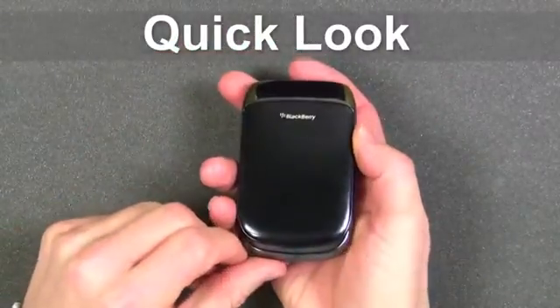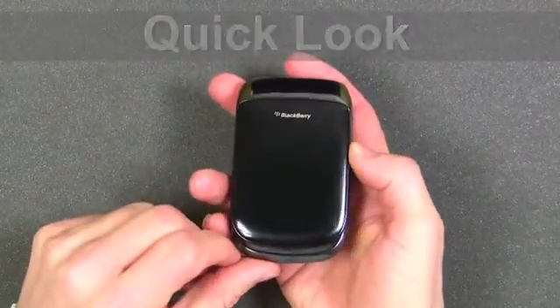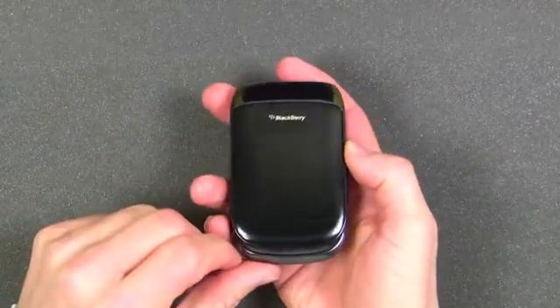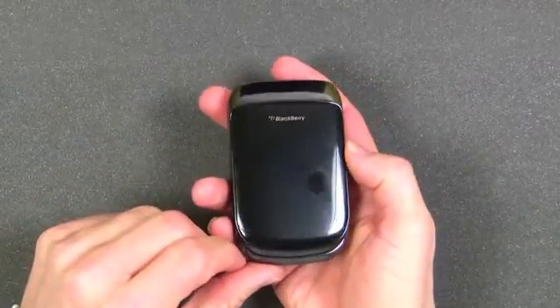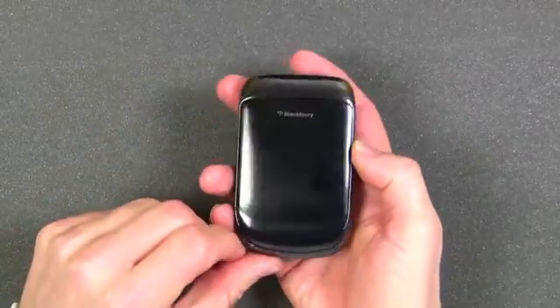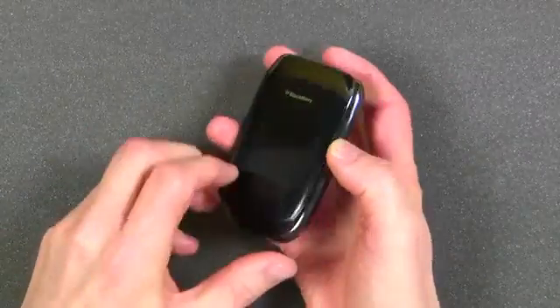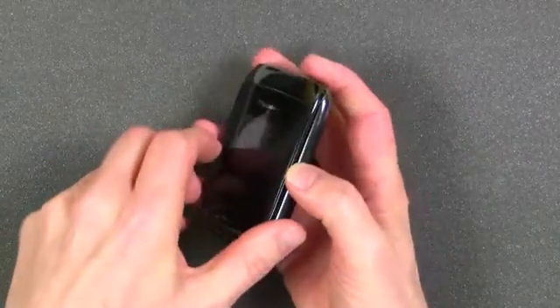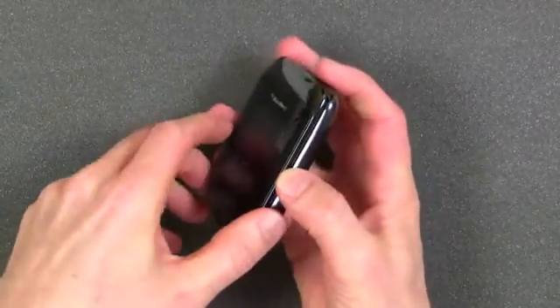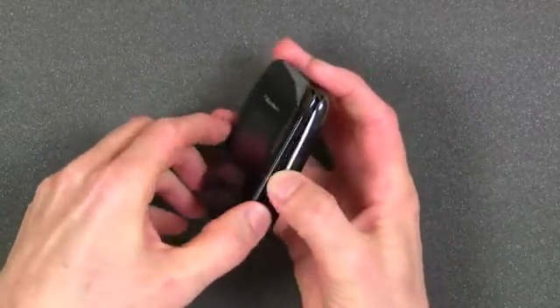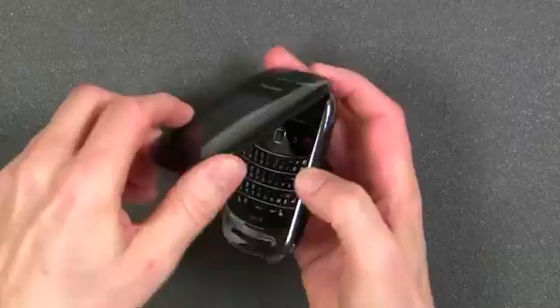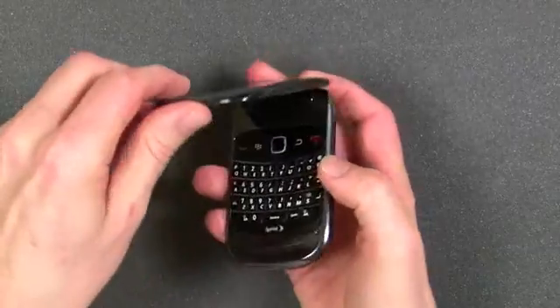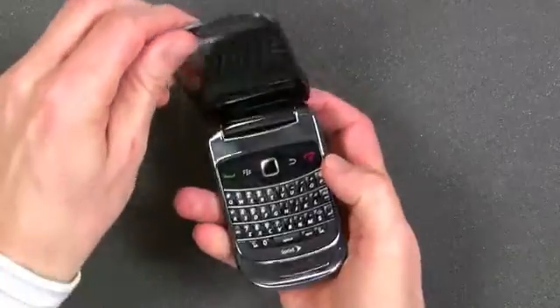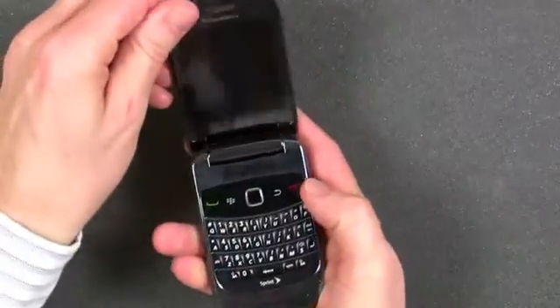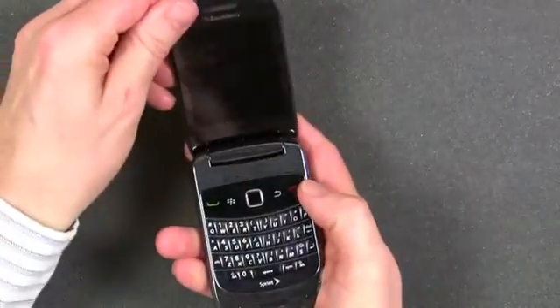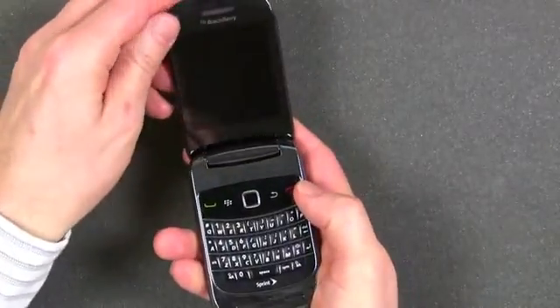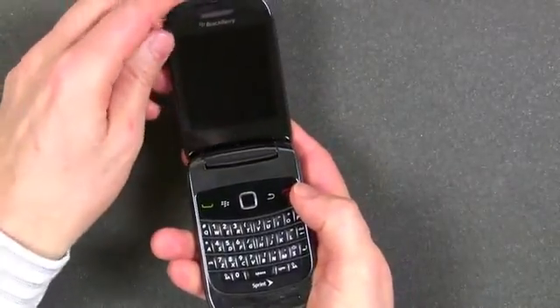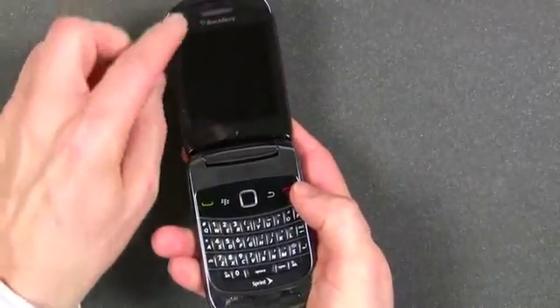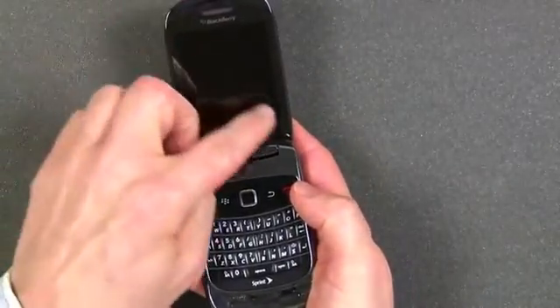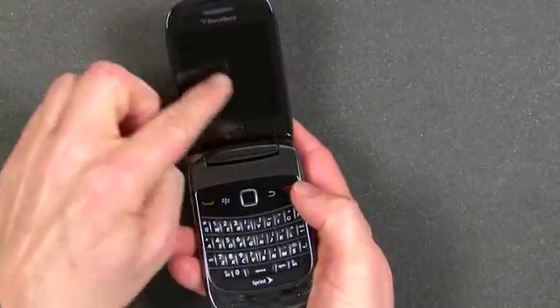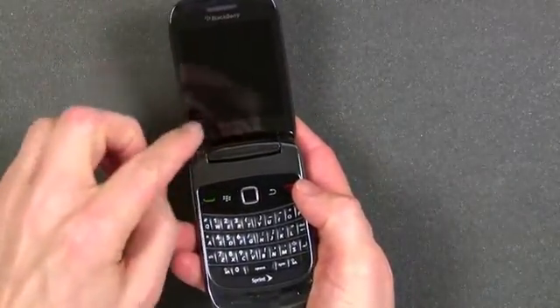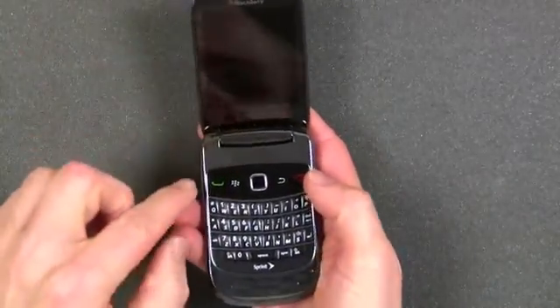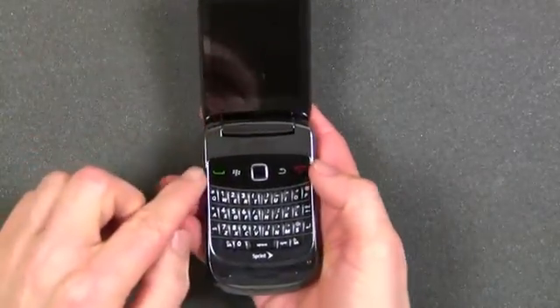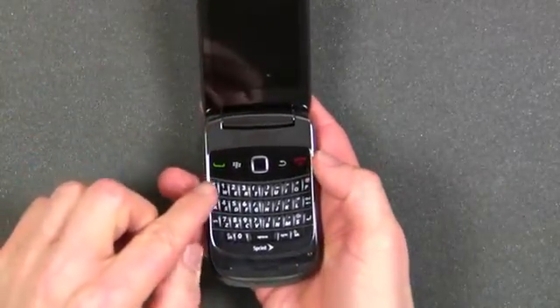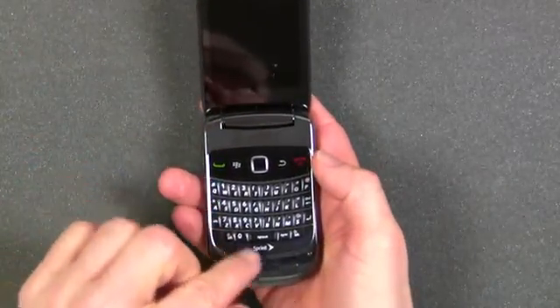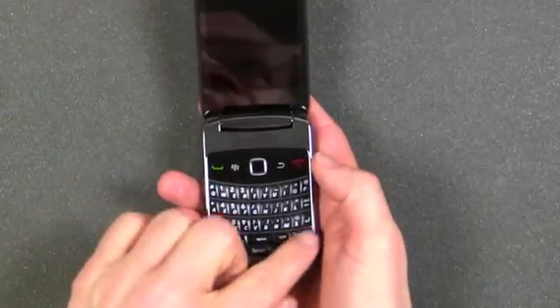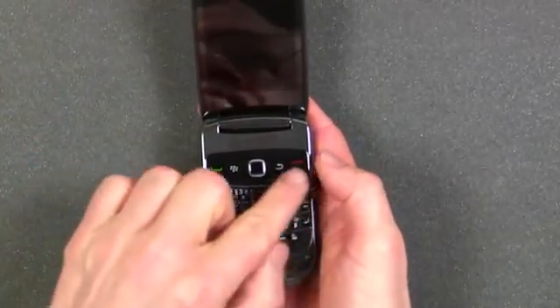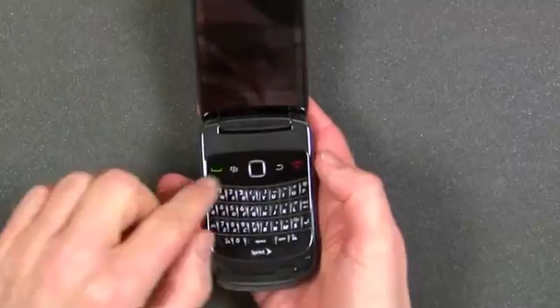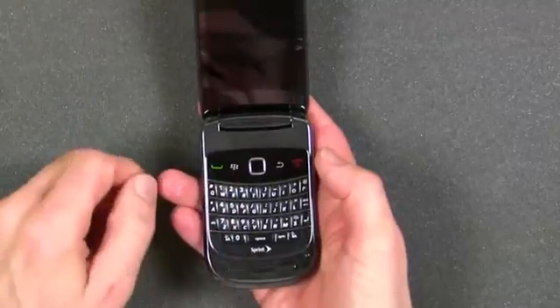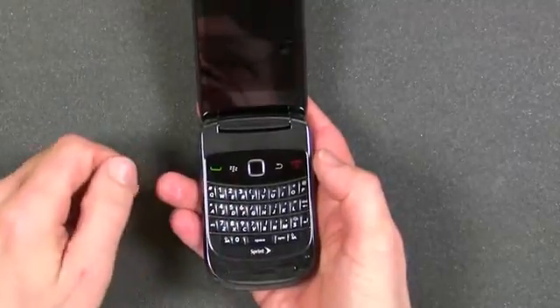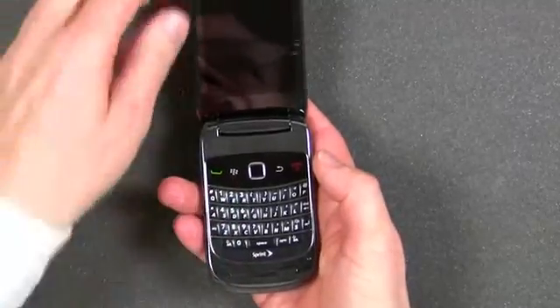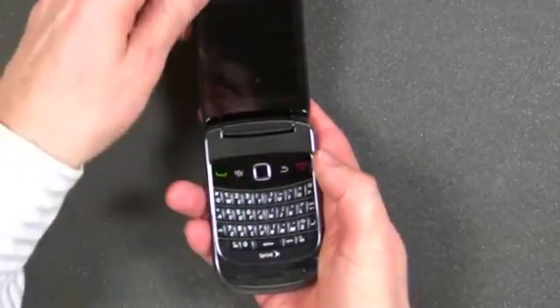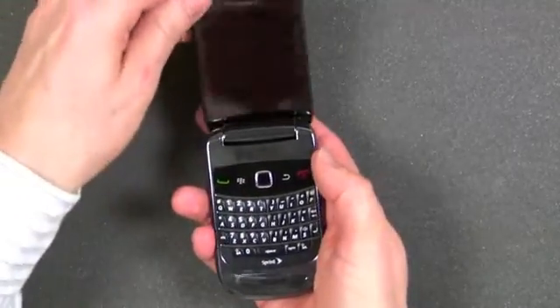The first thing you should know about the BlackBerry Style is that this is a flip phone. It opens to reveal an inside screen as well as the standard BlackBerry QWERTY keyboard.